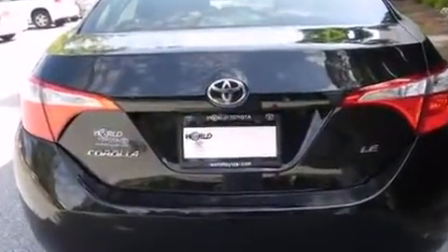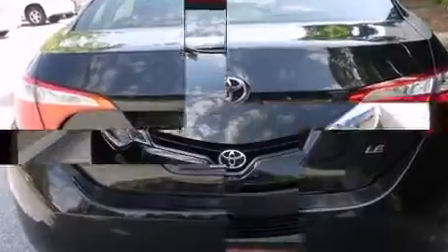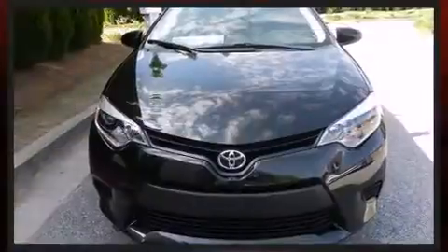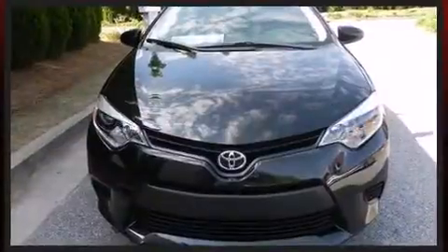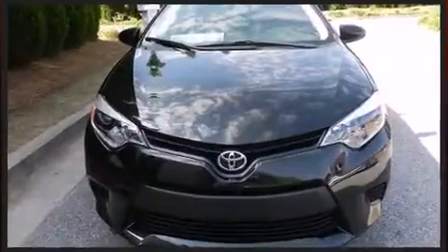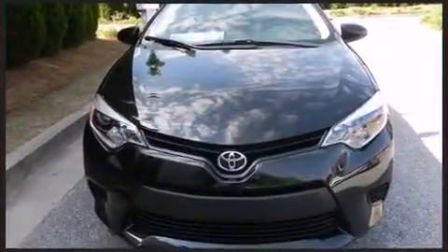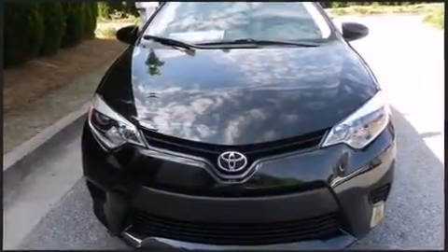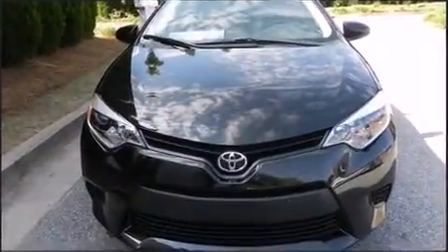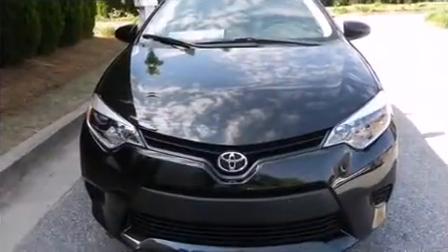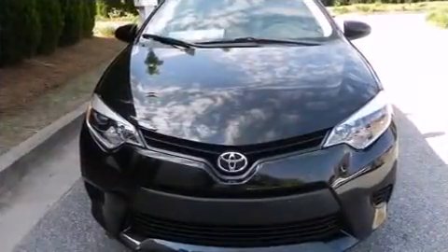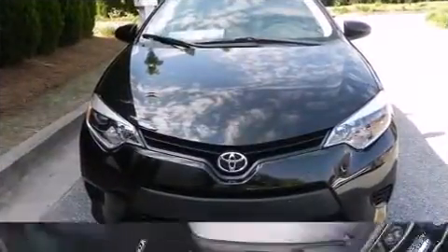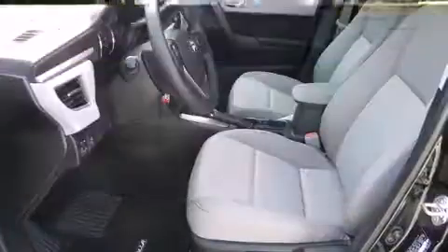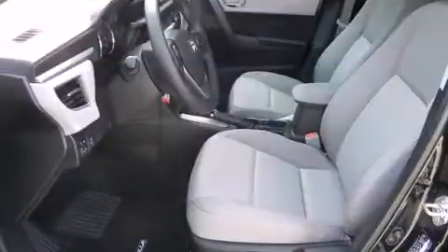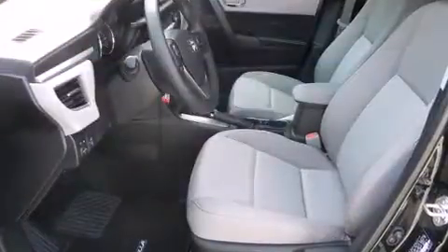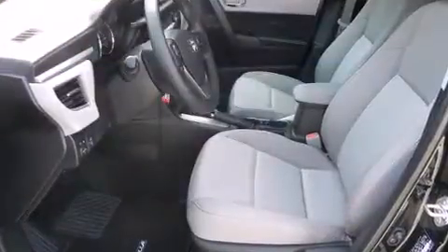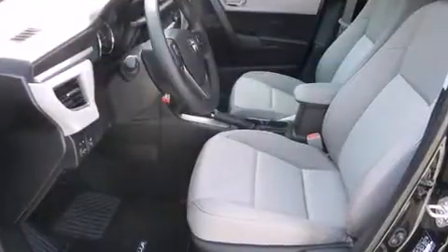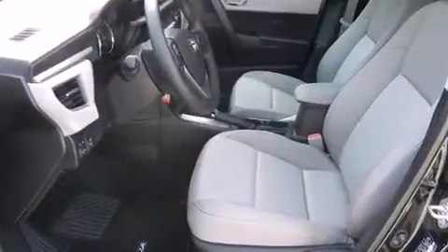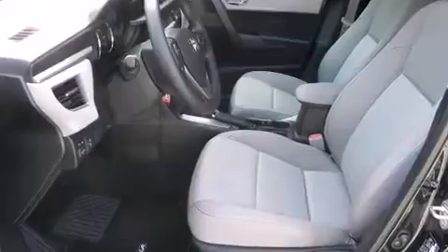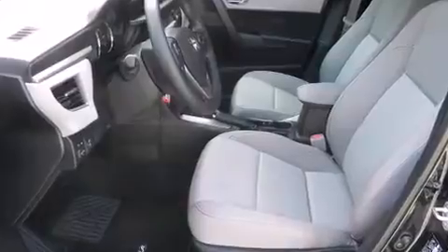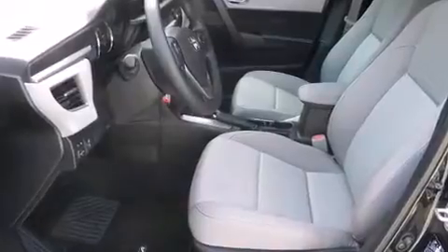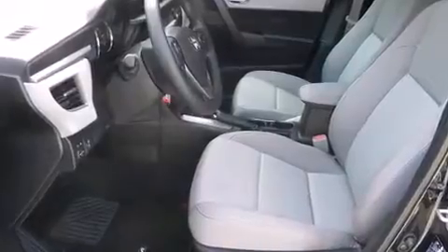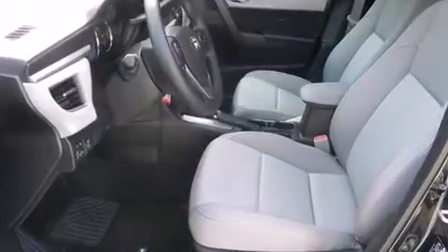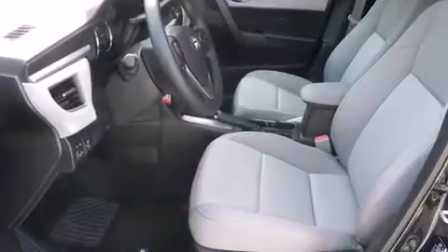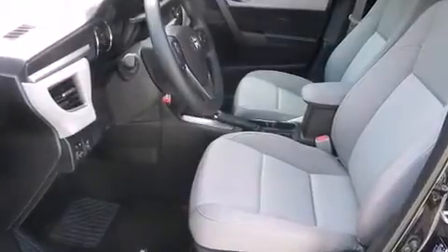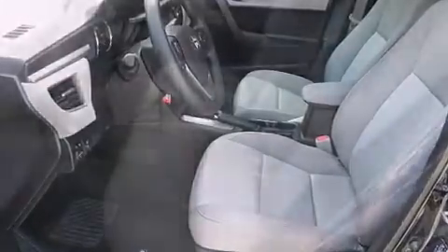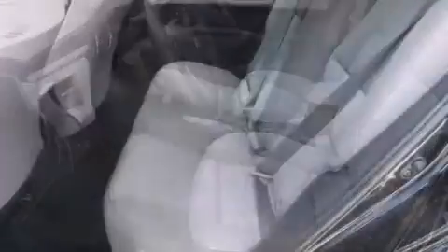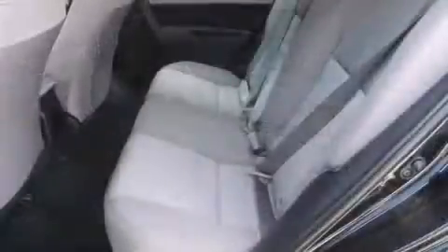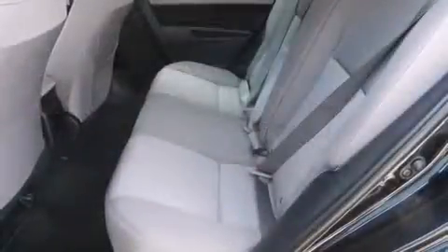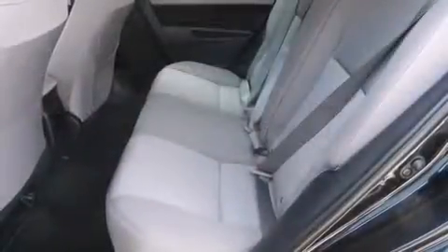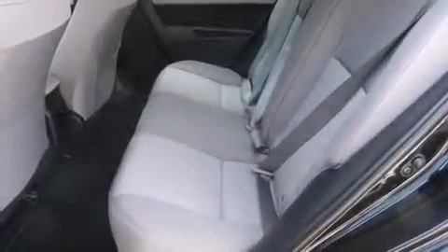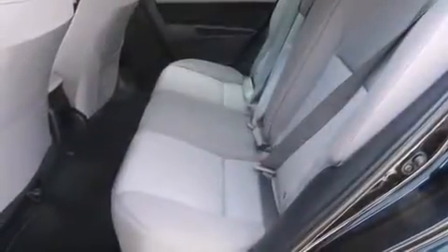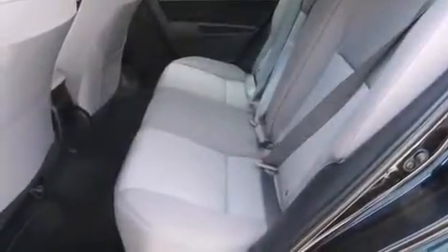Toyota ensures the safety and security of its passengers with equipment such as dual front impact airbags, head curtain airbags, traction control, and brake assist.